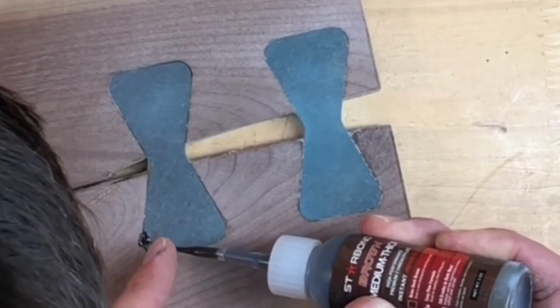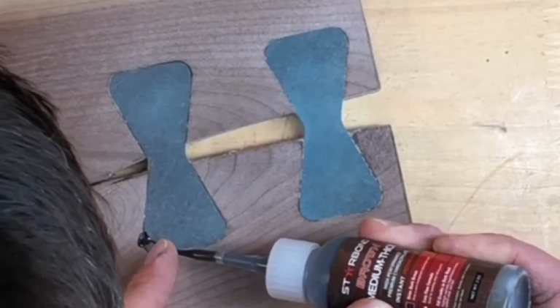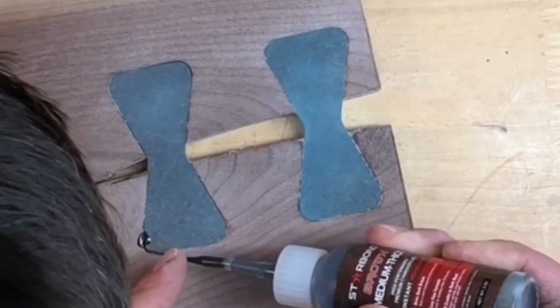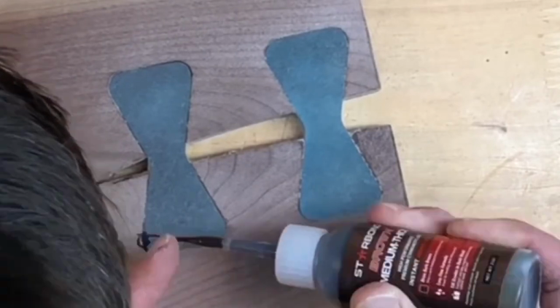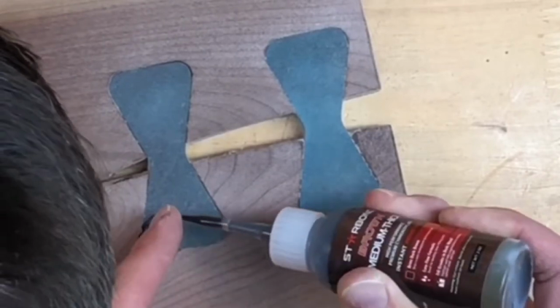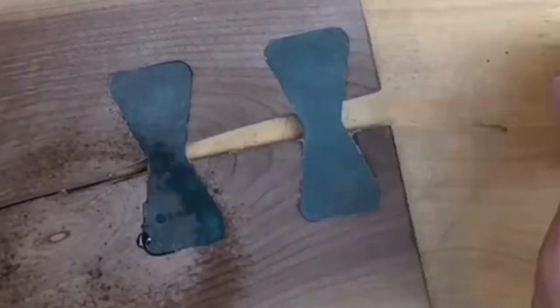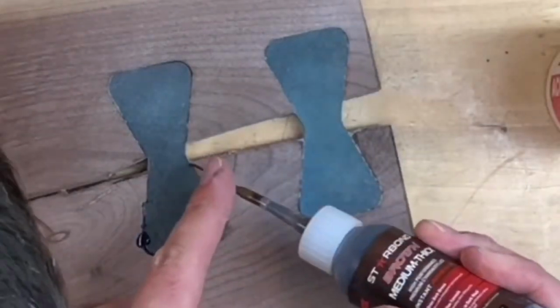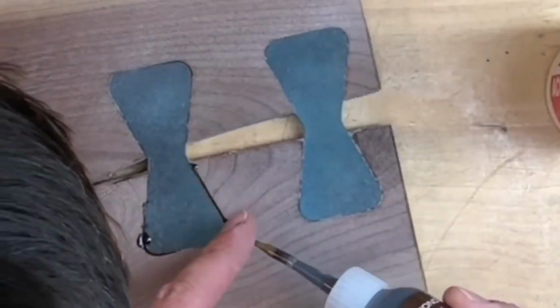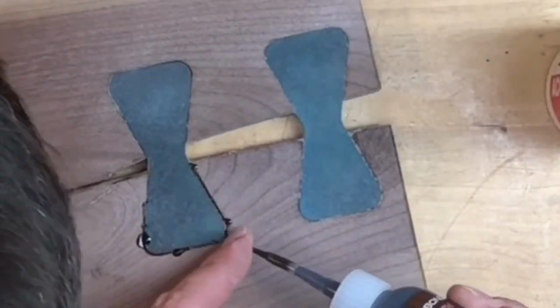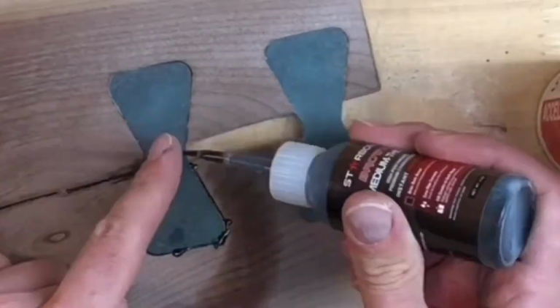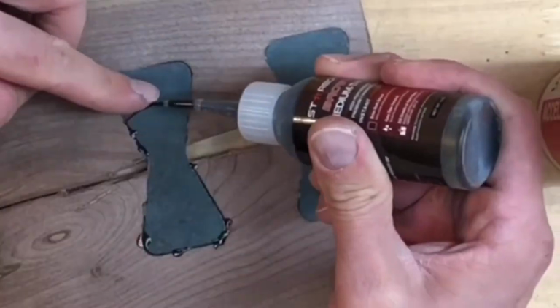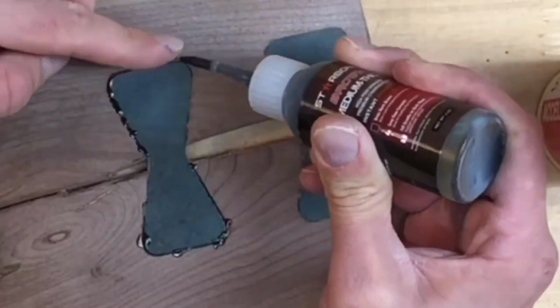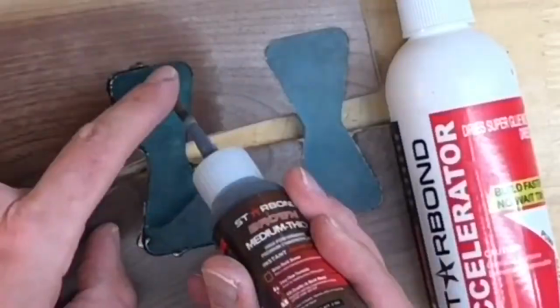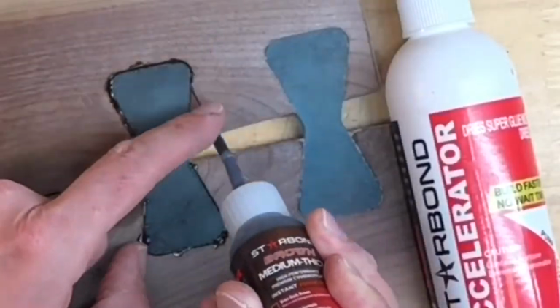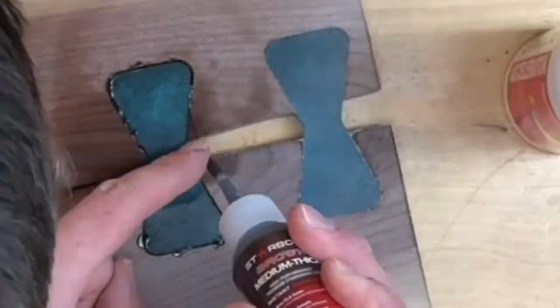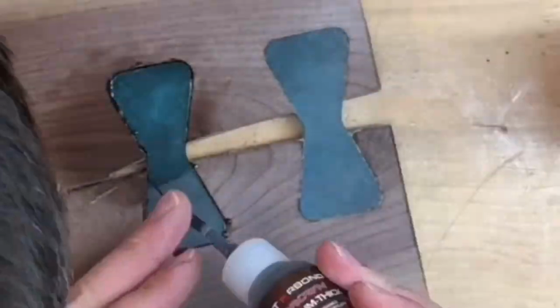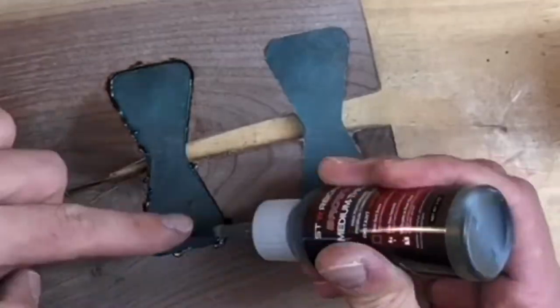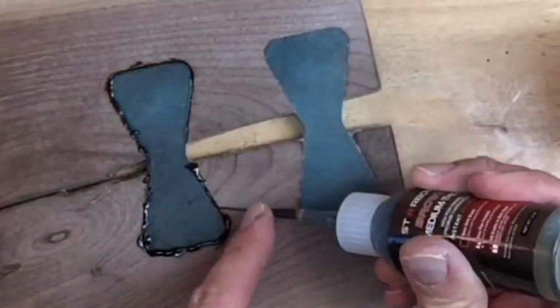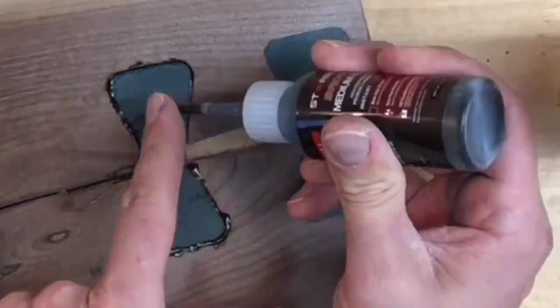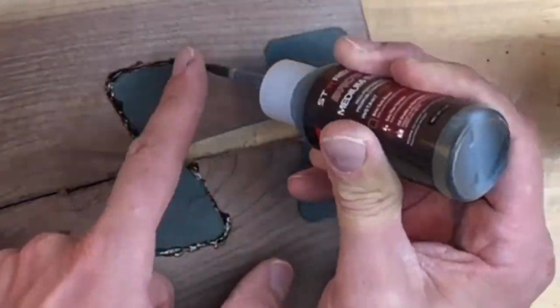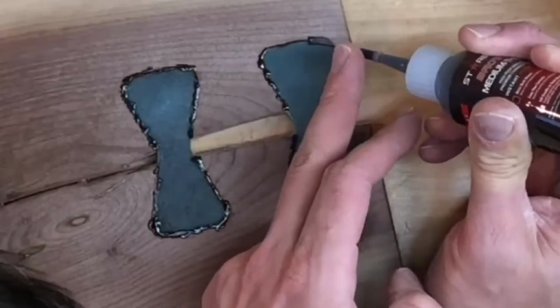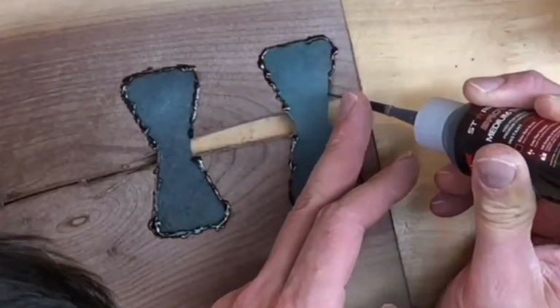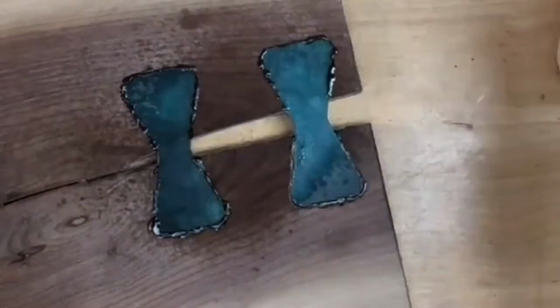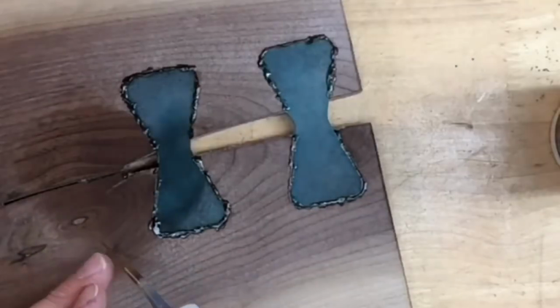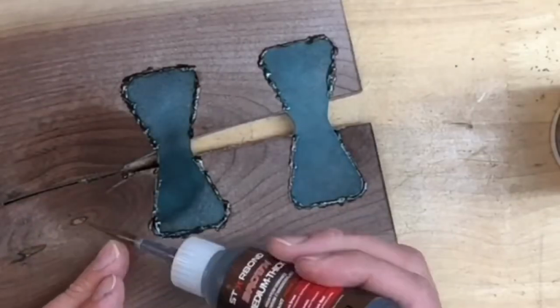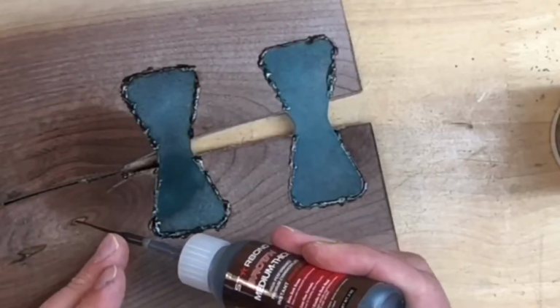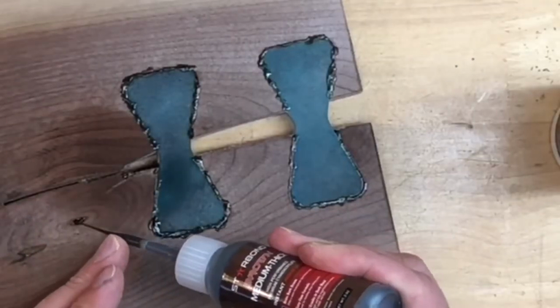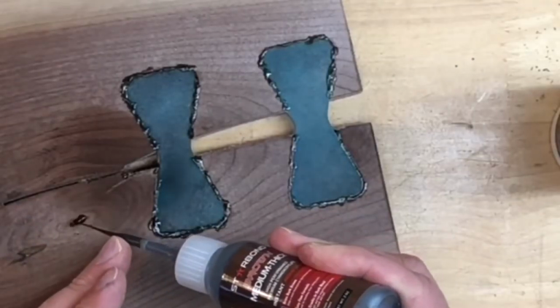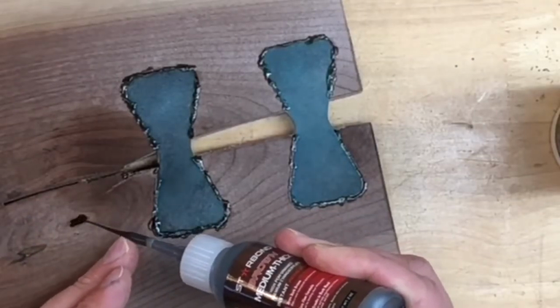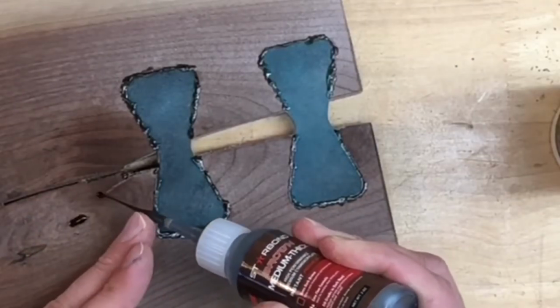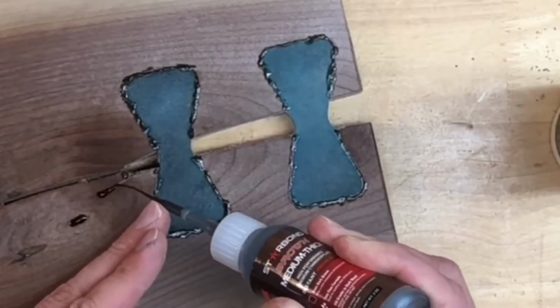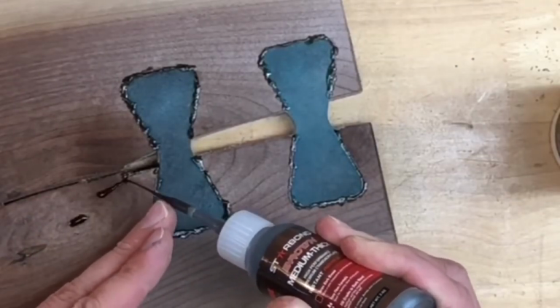Once the bow ties are set and flat, I'll fill any small tear out around the bow ties. While I'm at it, I'll also fill the tiny knot.